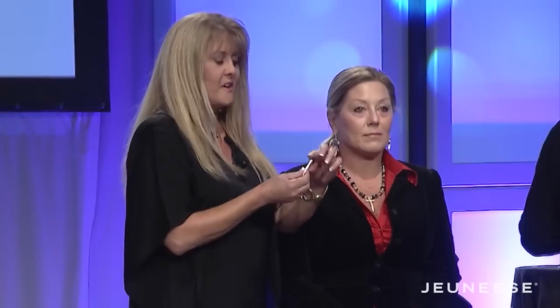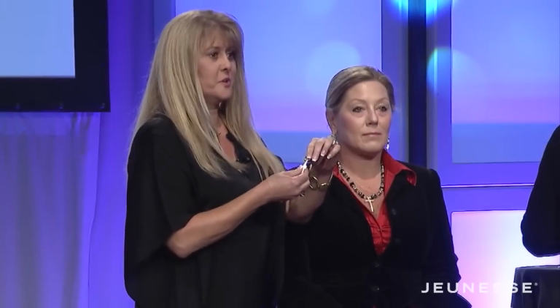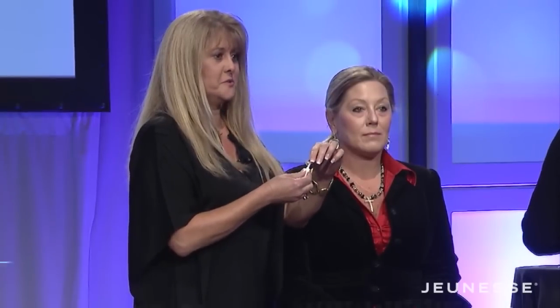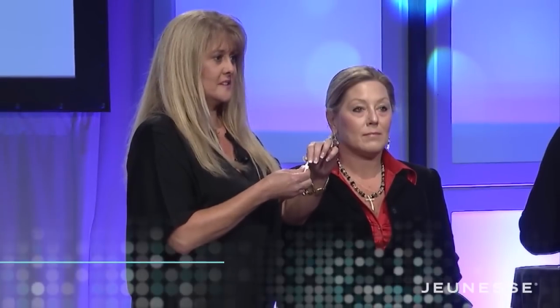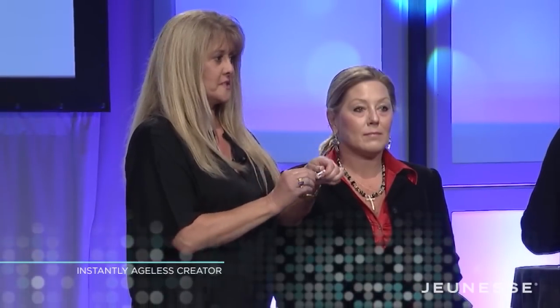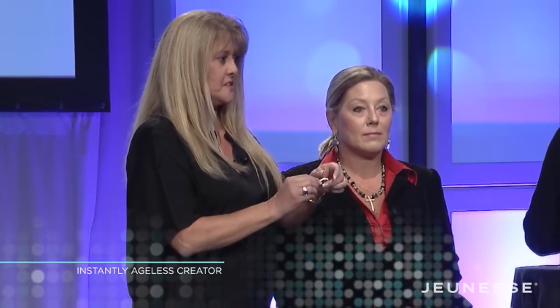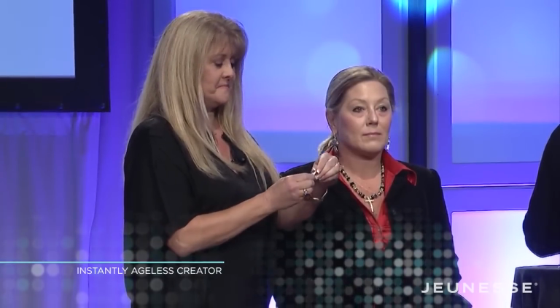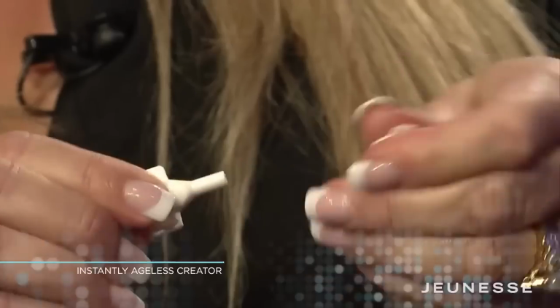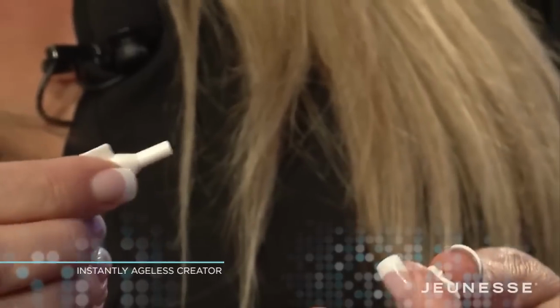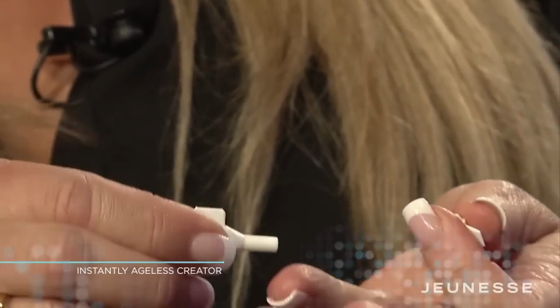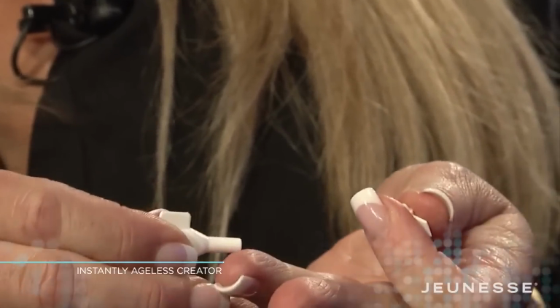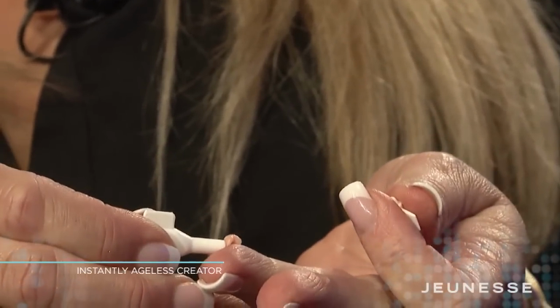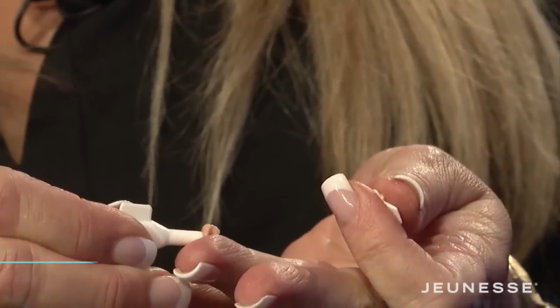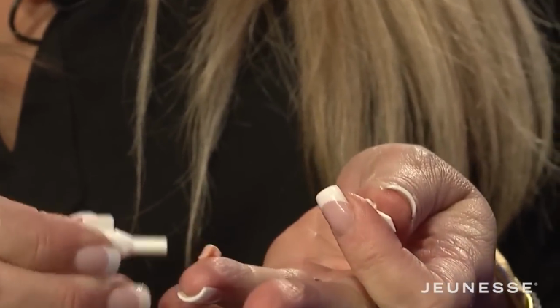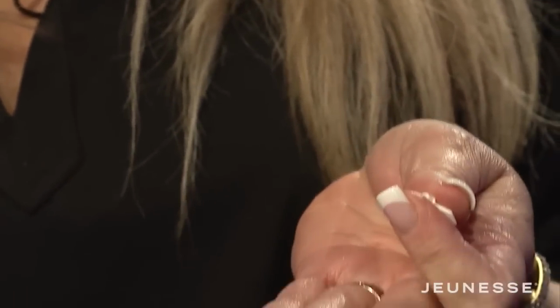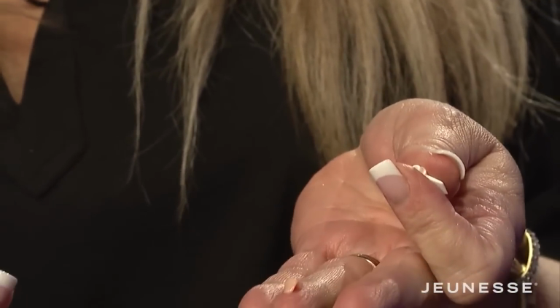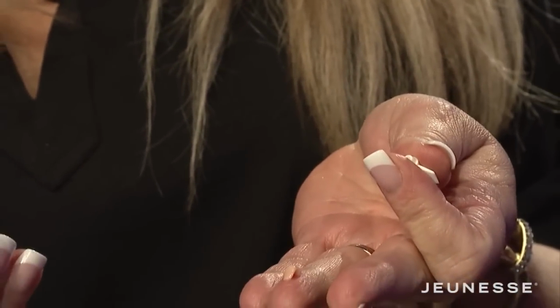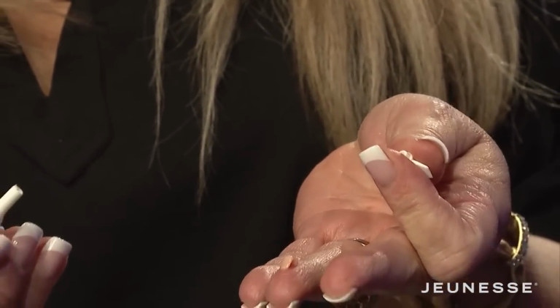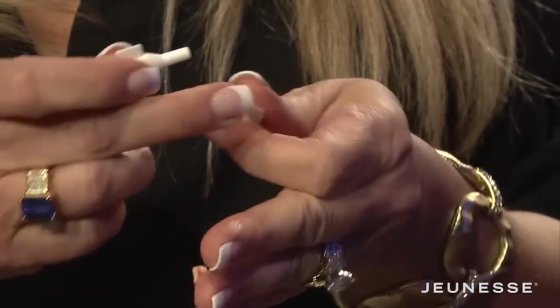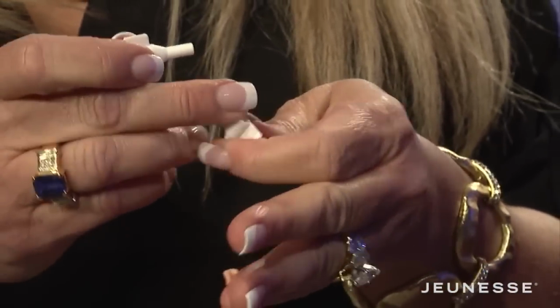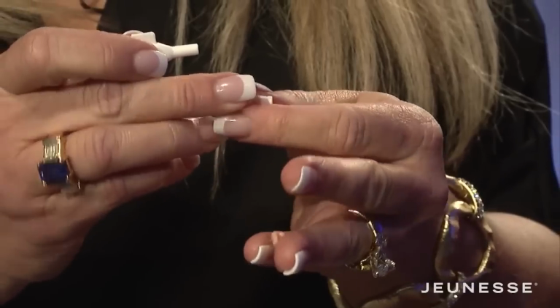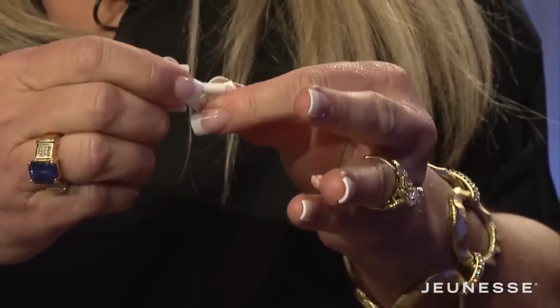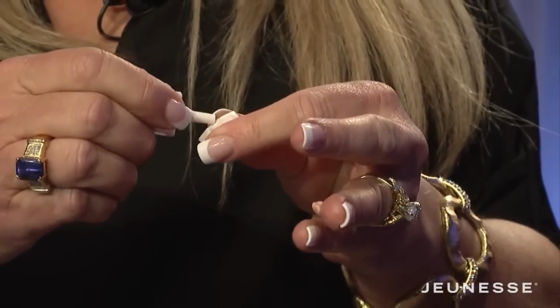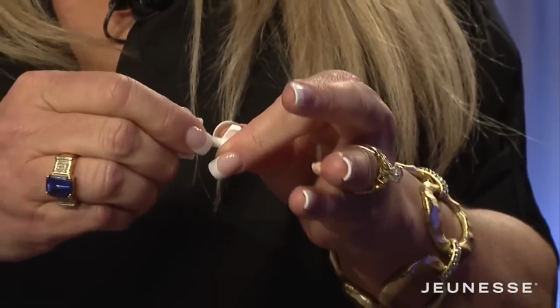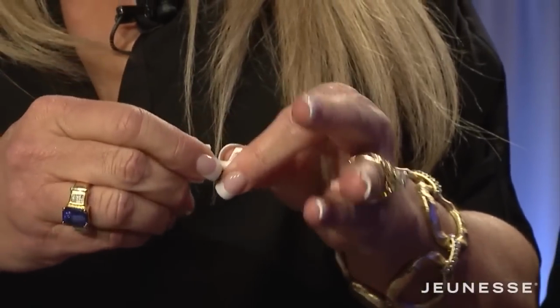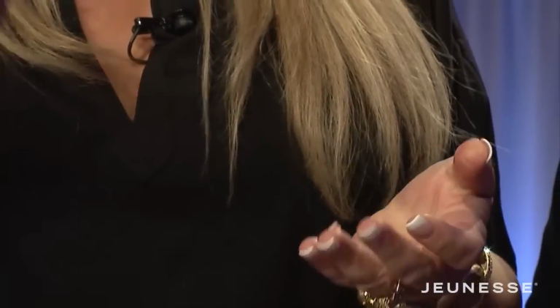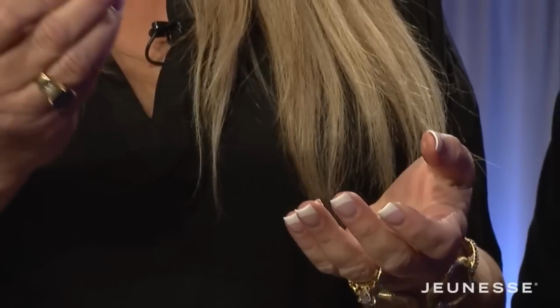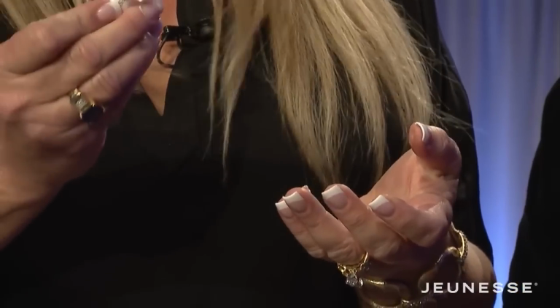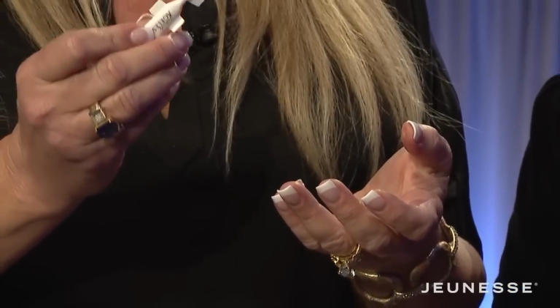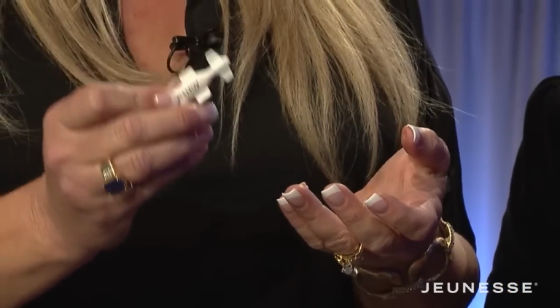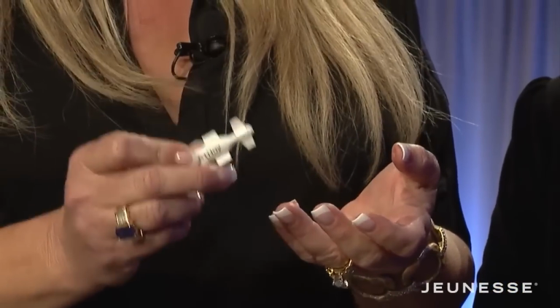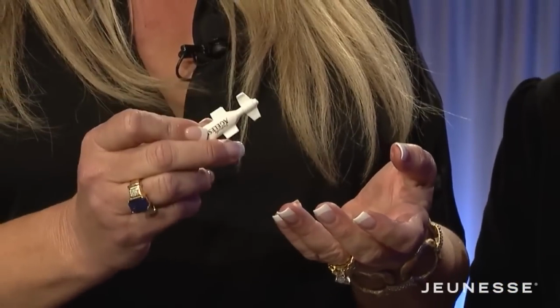What you want to do is twist off the top. You want to squirt out a very small amount. Flip the lid over and reseal it so you can use this vial two or three more times.